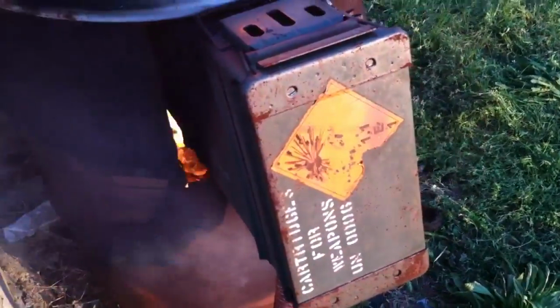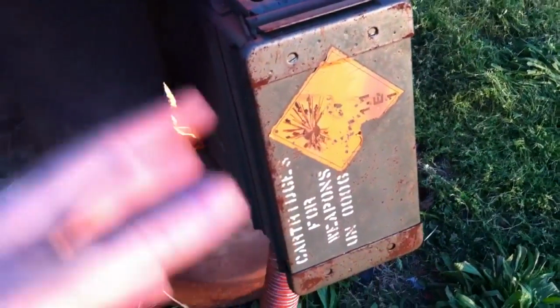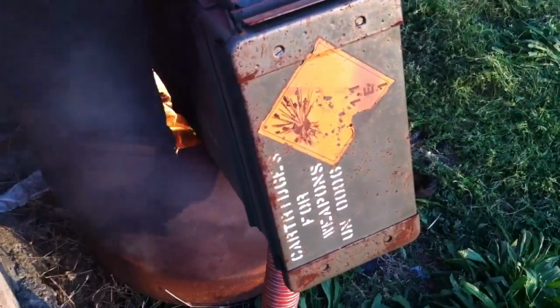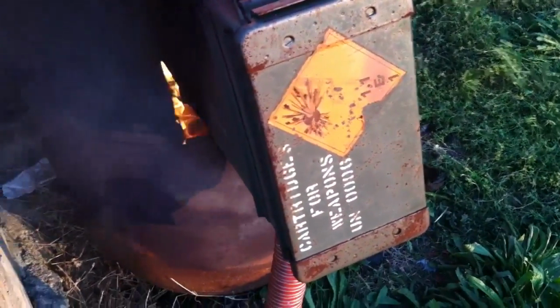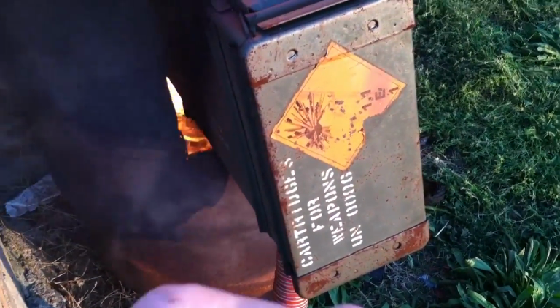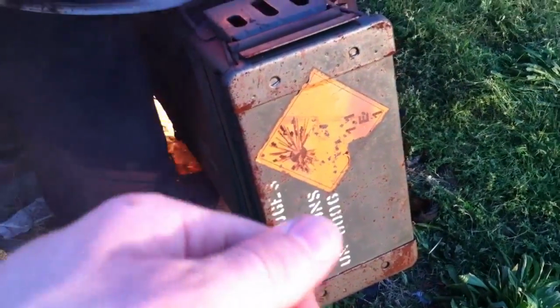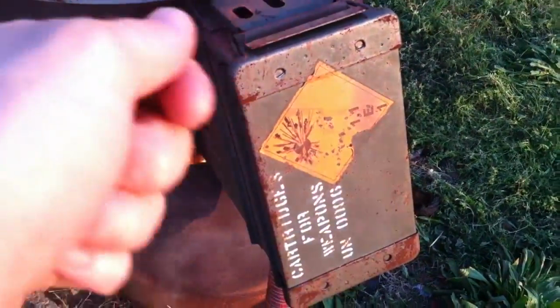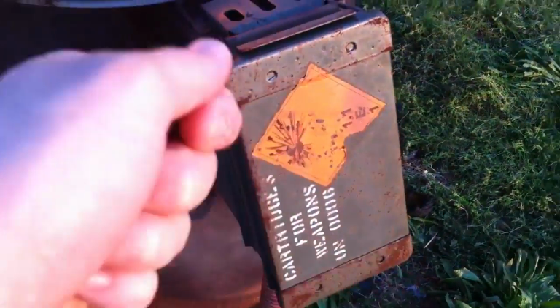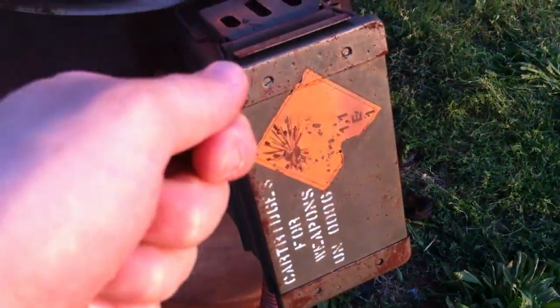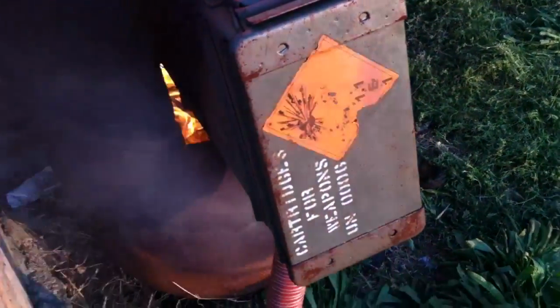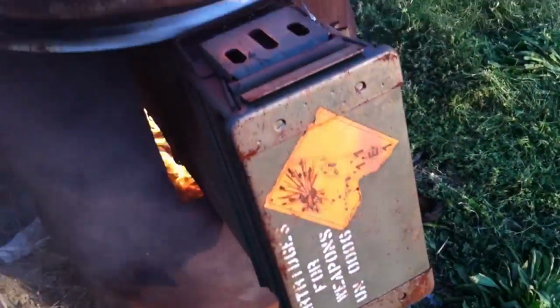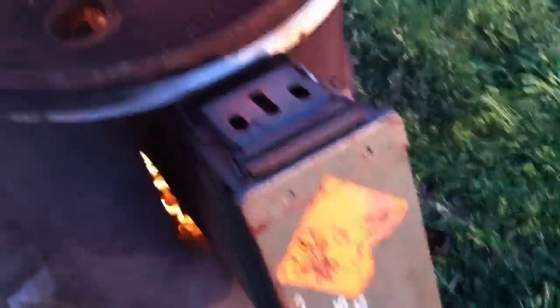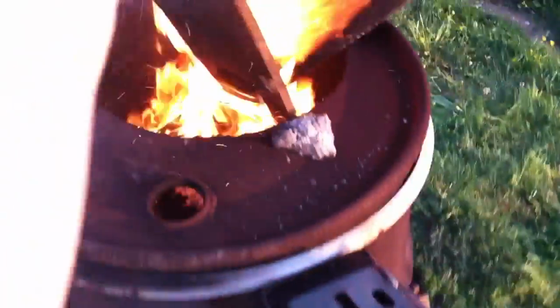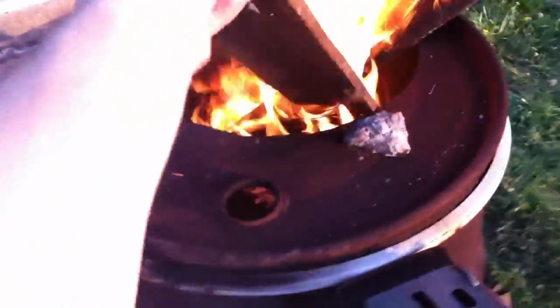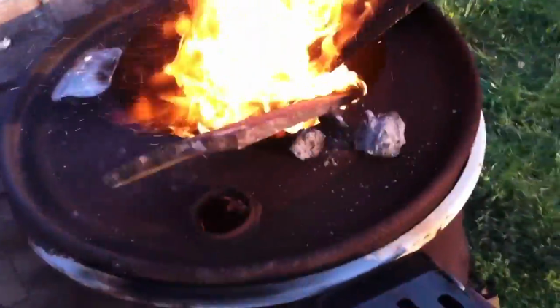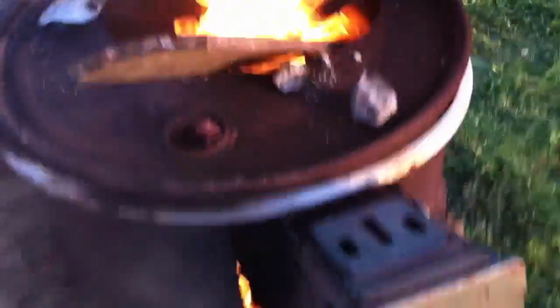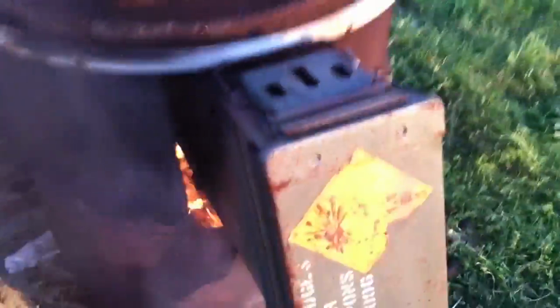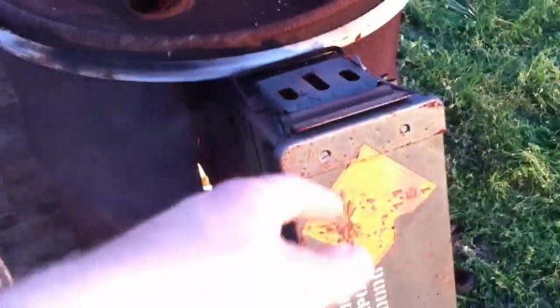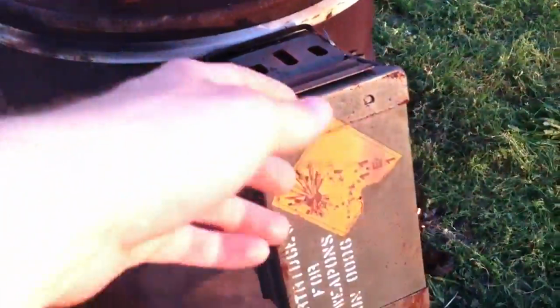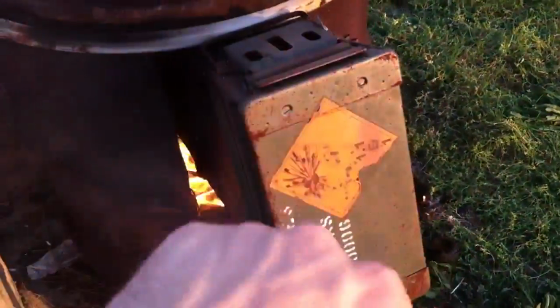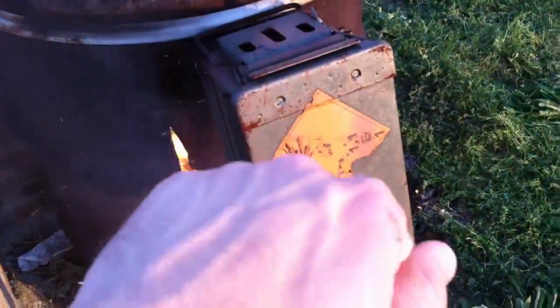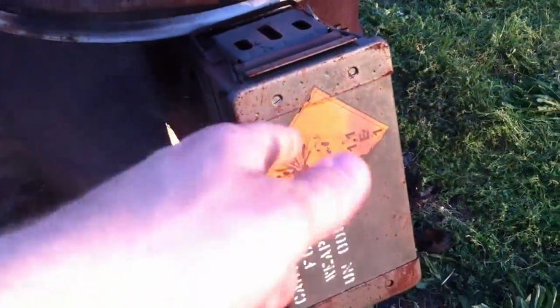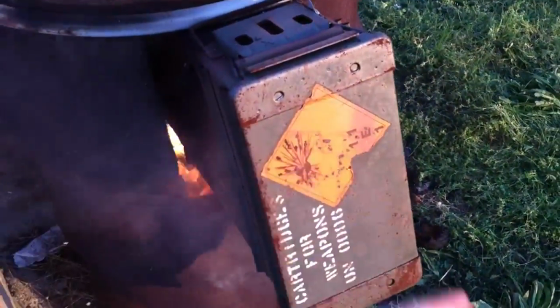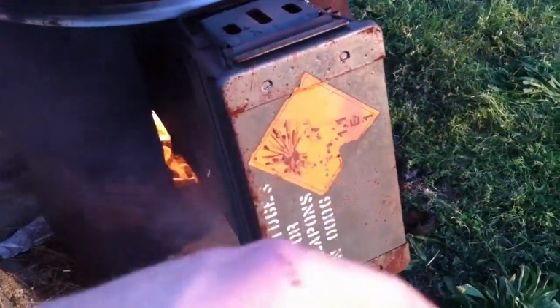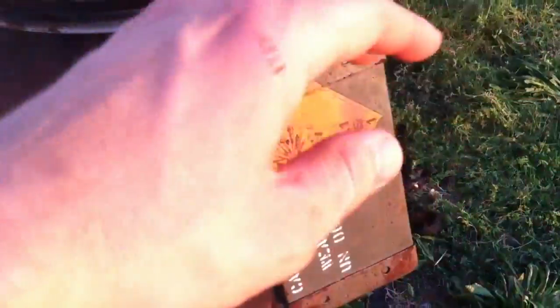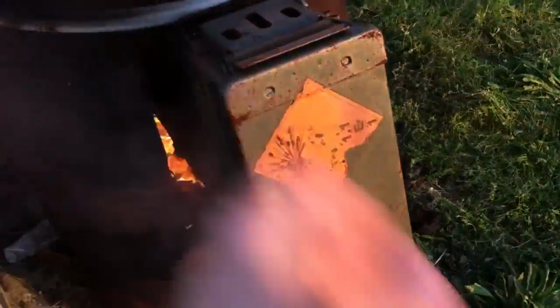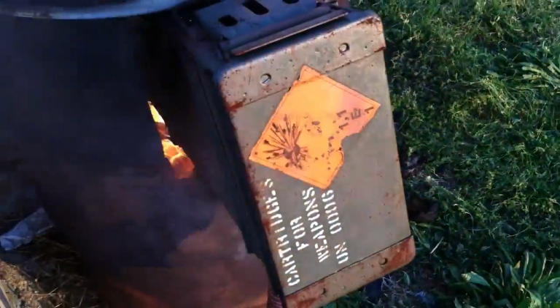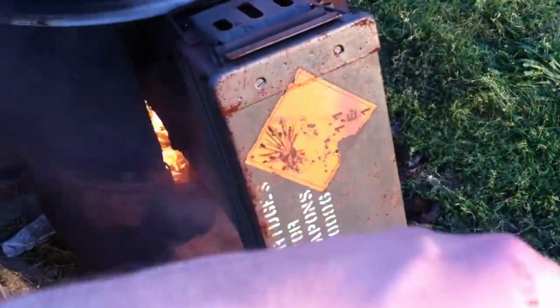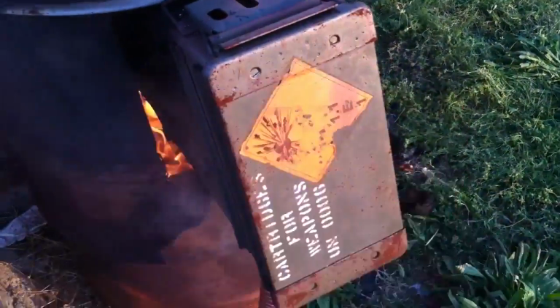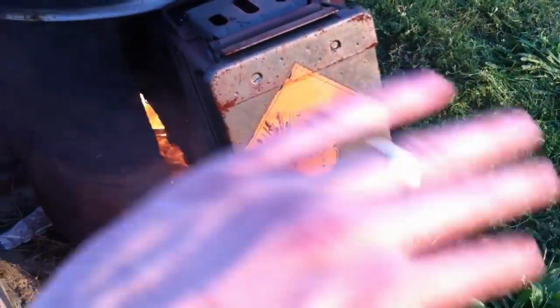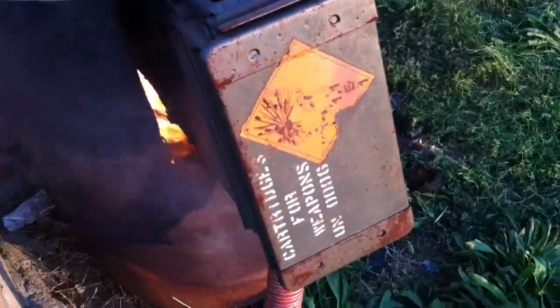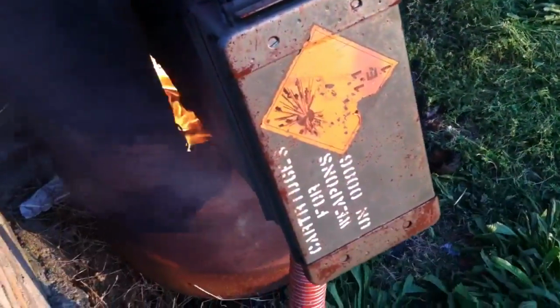You can put the lid back down and go back to business. What me and the guys usually do is just take some gloves, open that up, load some more, pull out the old, and just snap back down.